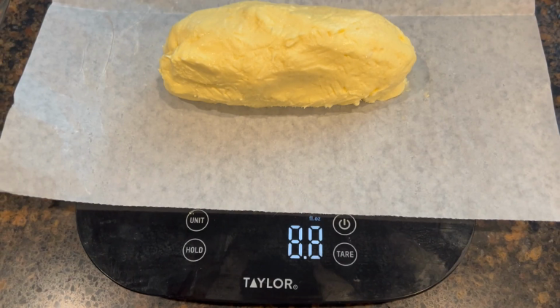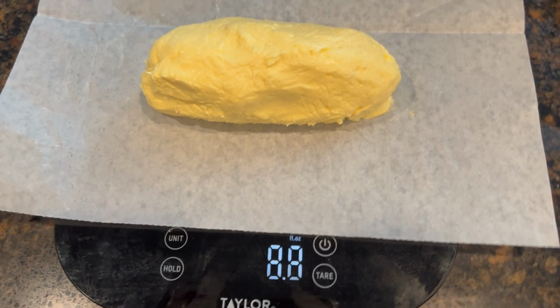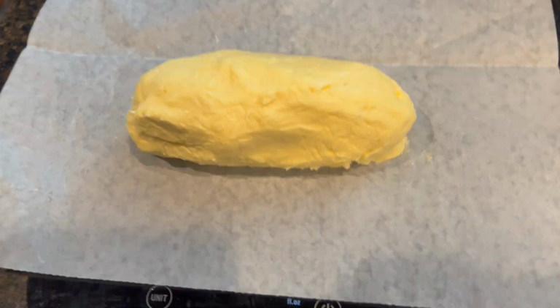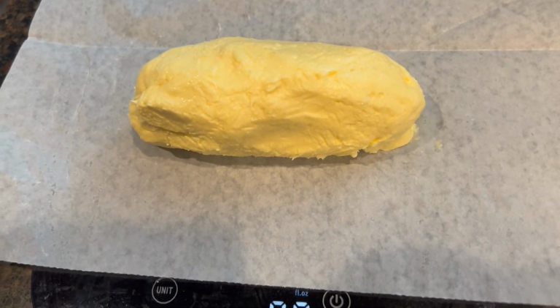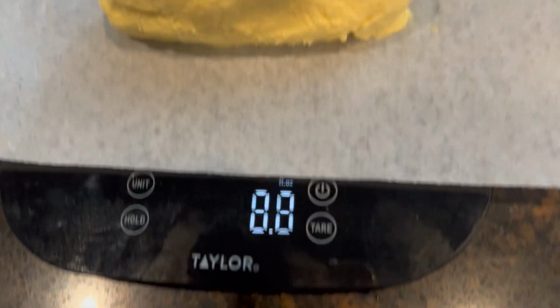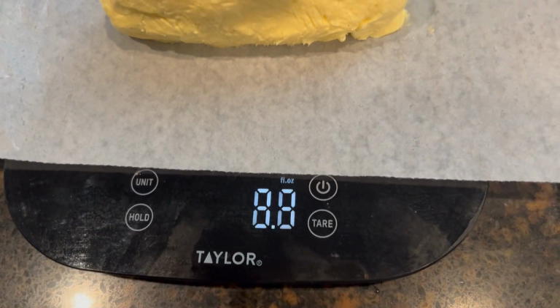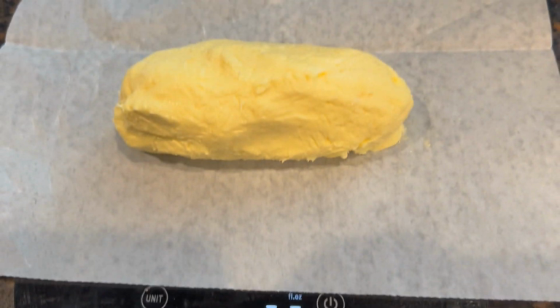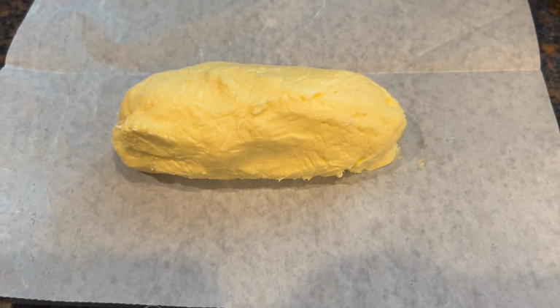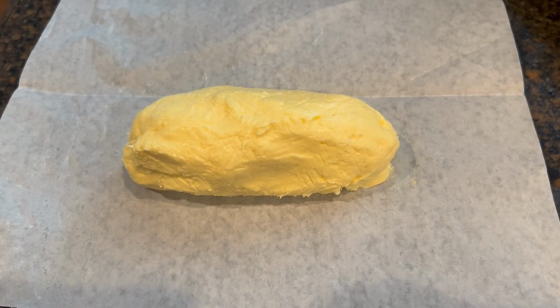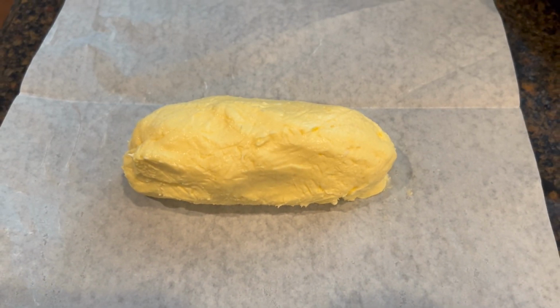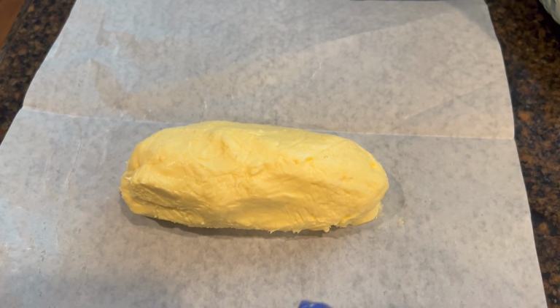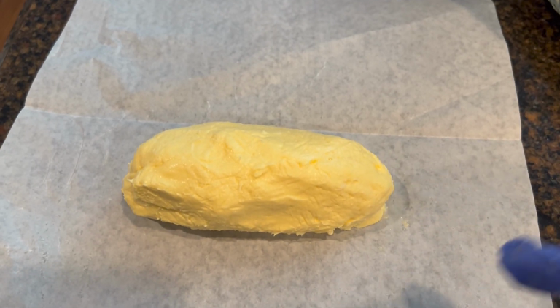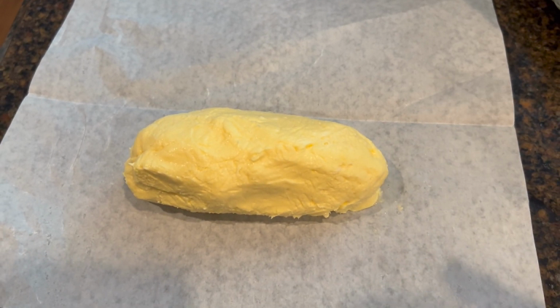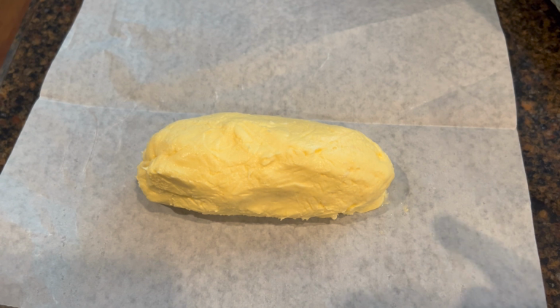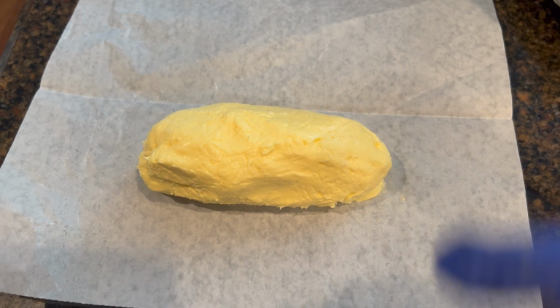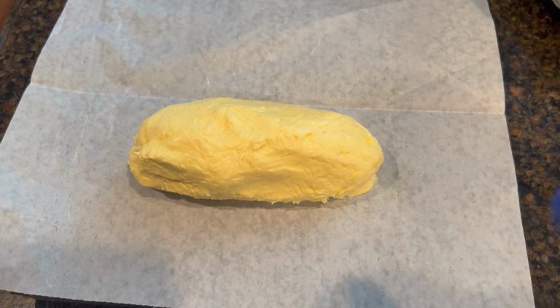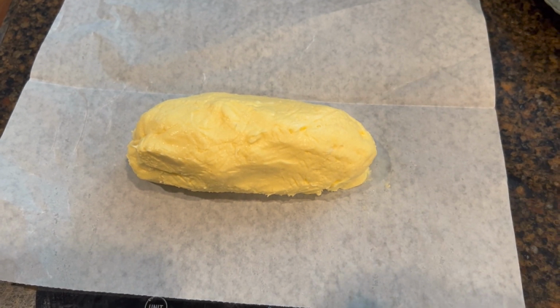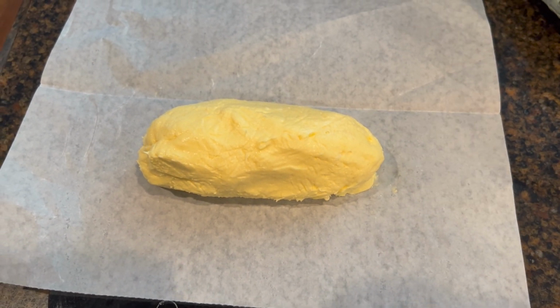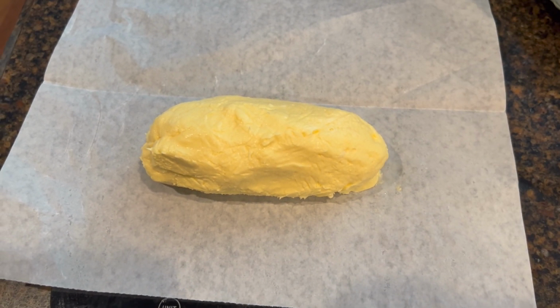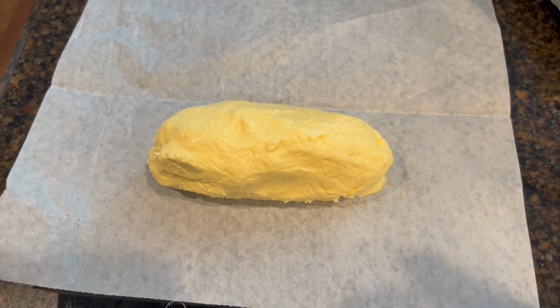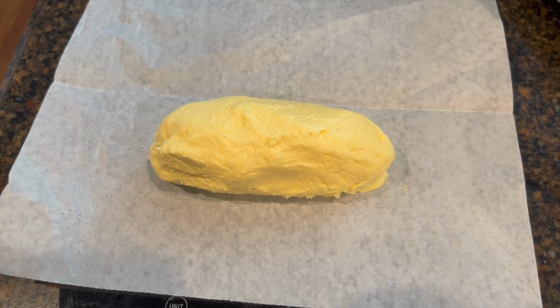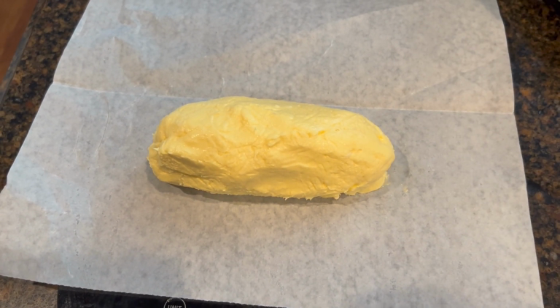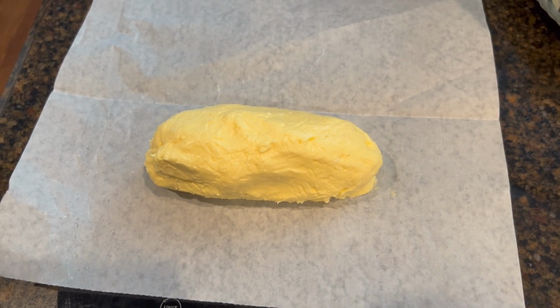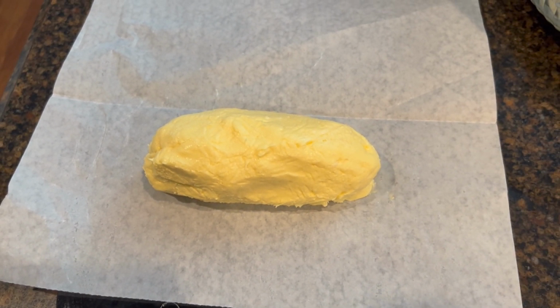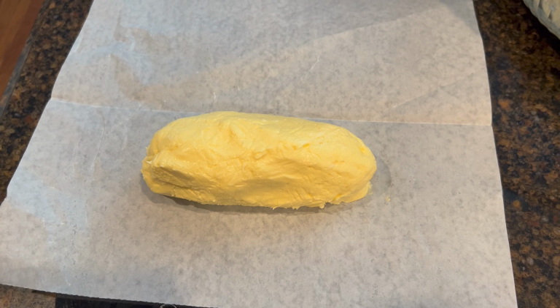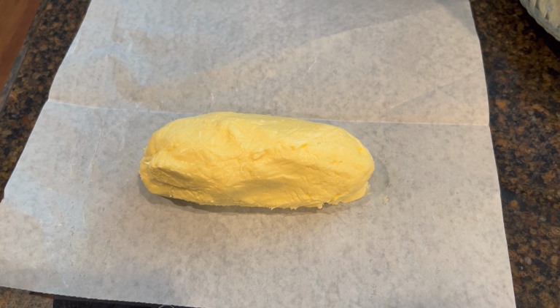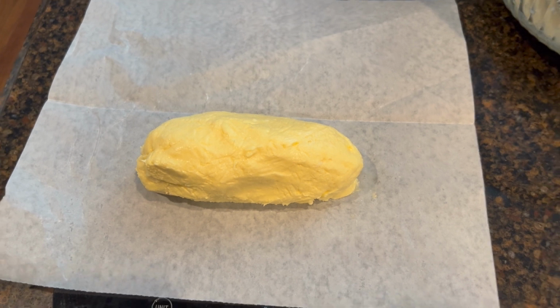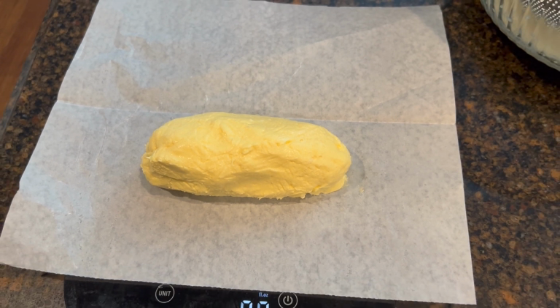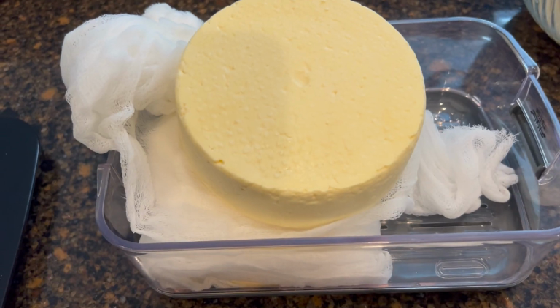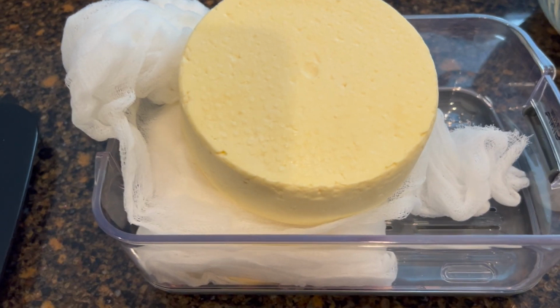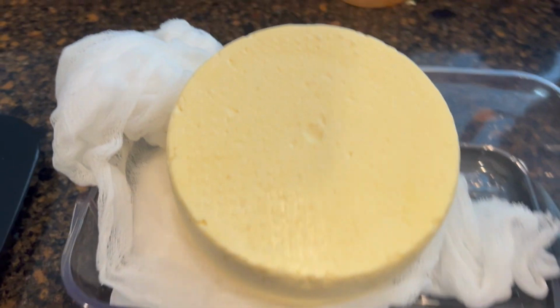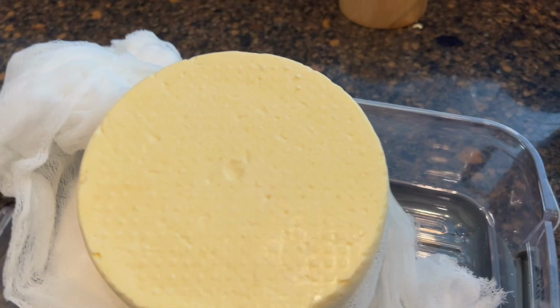Here we have it — we ended up with 8.8 ounces of fresh butter. This is just a piece of wax paper. I'm going to wrap it up in here and put it in the fridge. It will harden, and we are going to use this yummy butter this week.